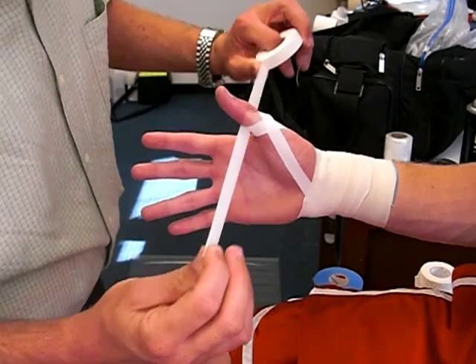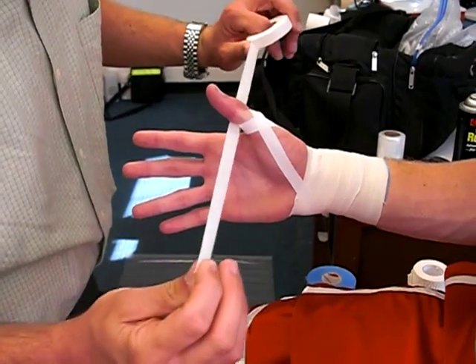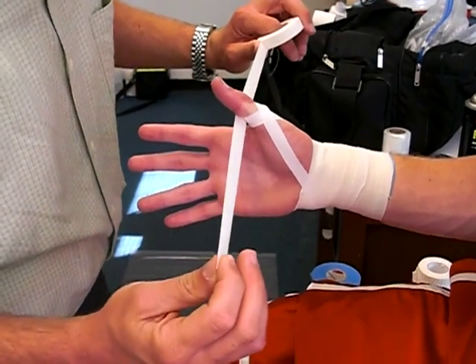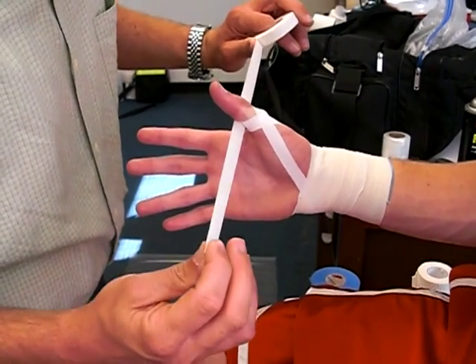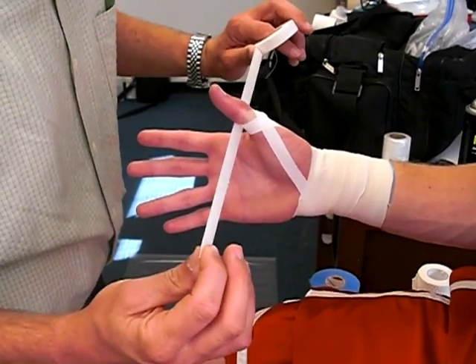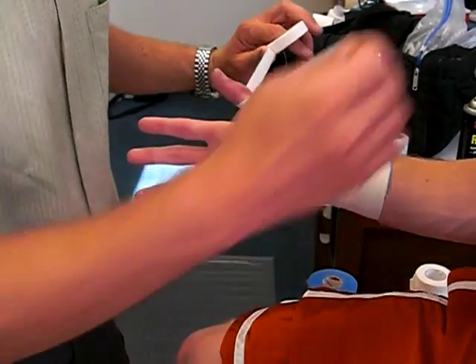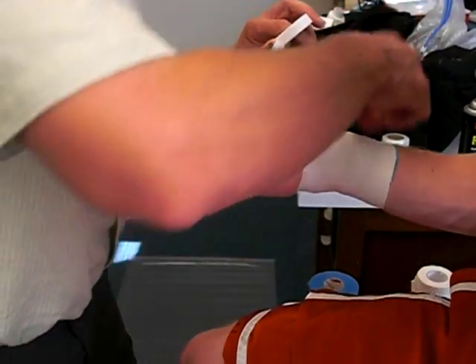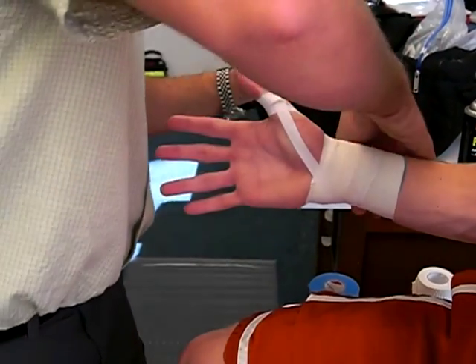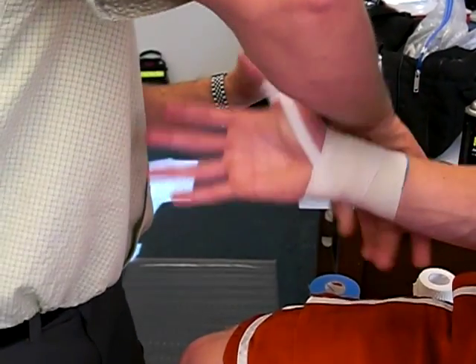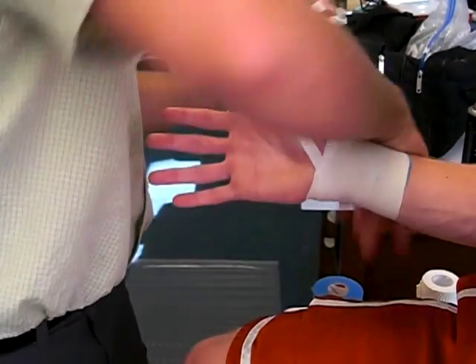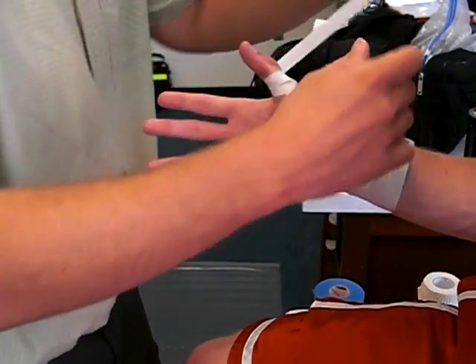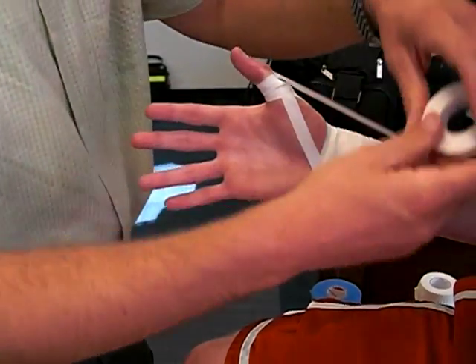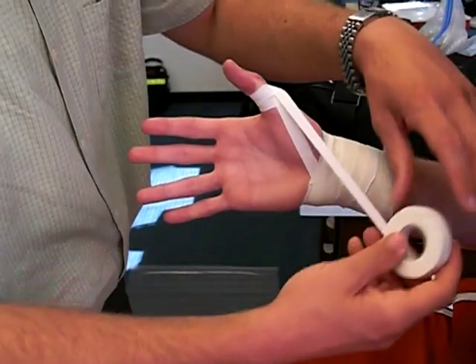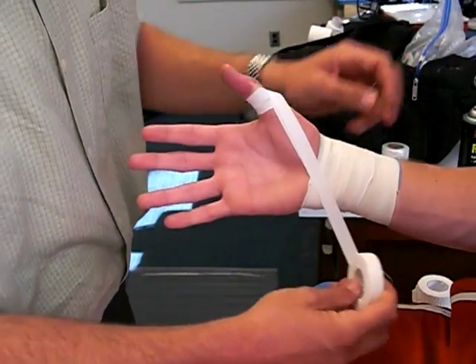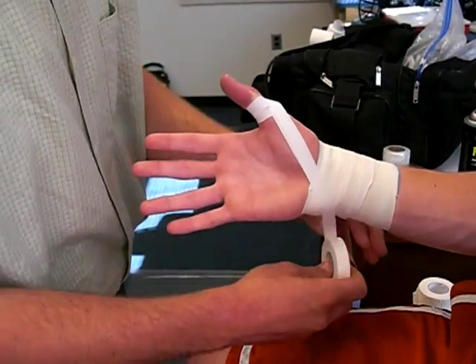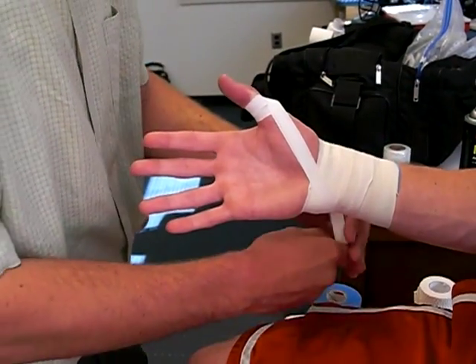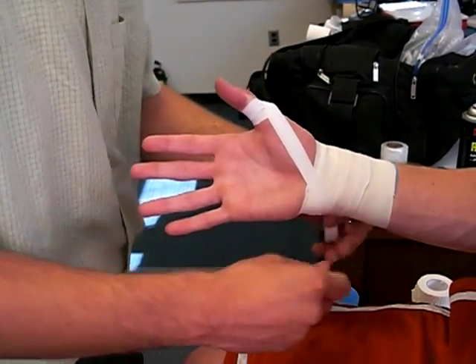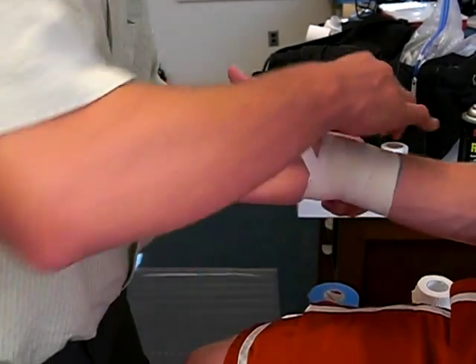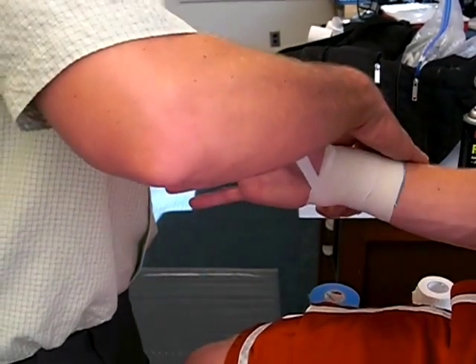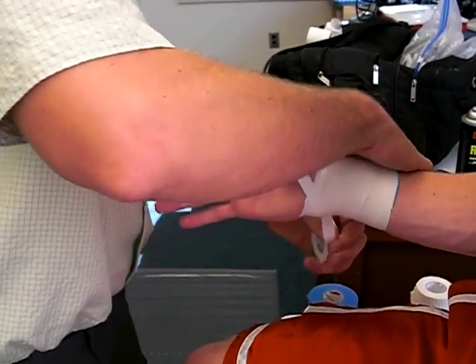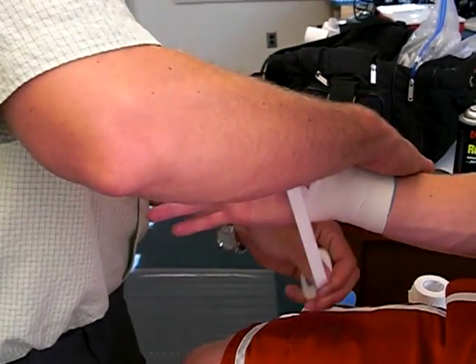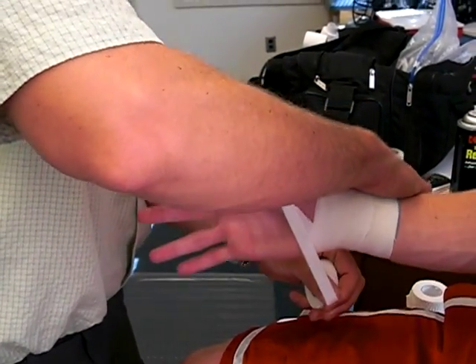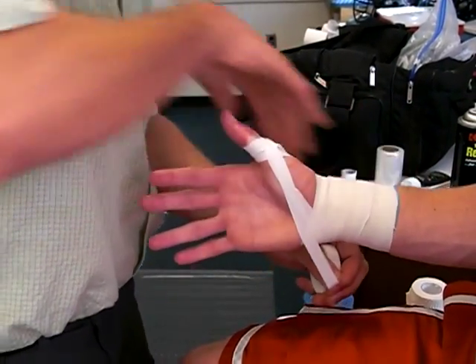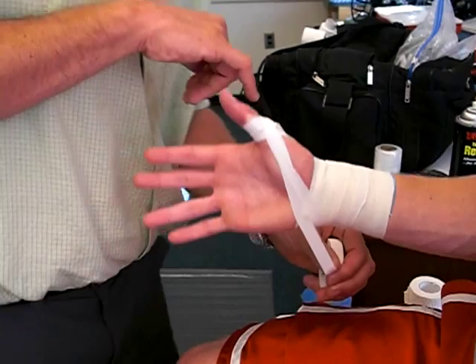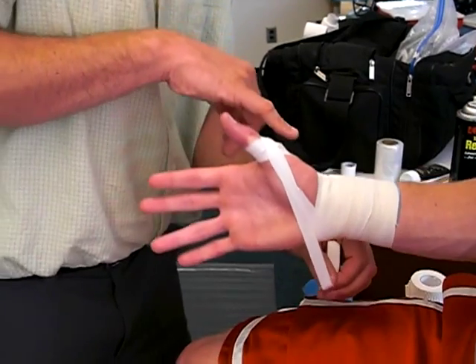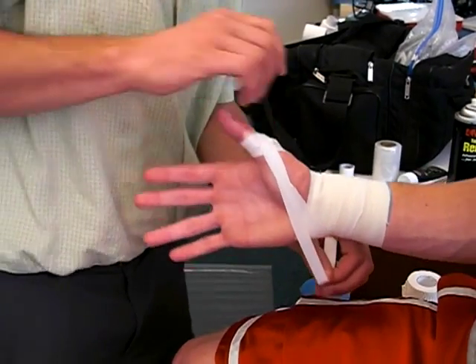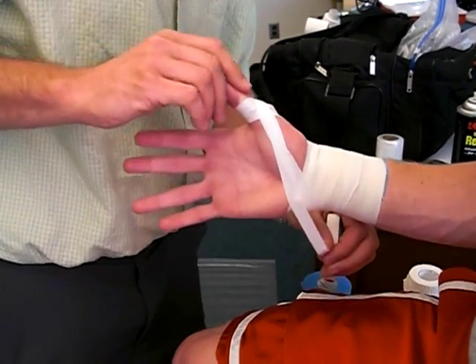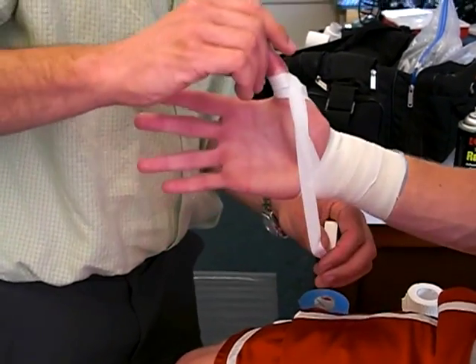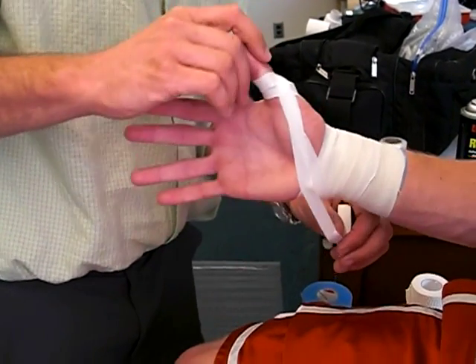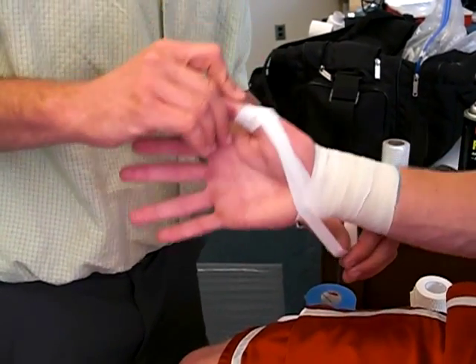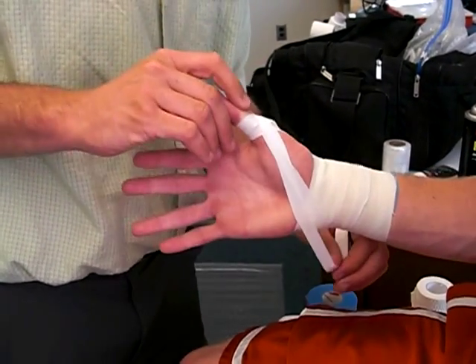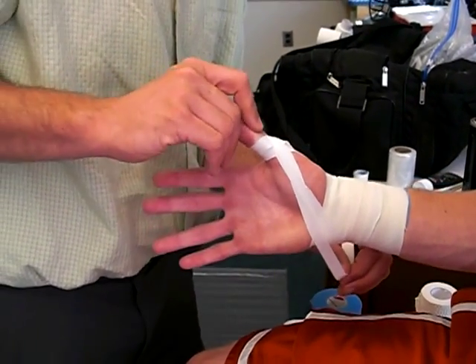You don't want to make it too tight, because you want that thumb to still get blood flow. You're pulling down in this position here, so you're restricting this movement — pulling down that way.